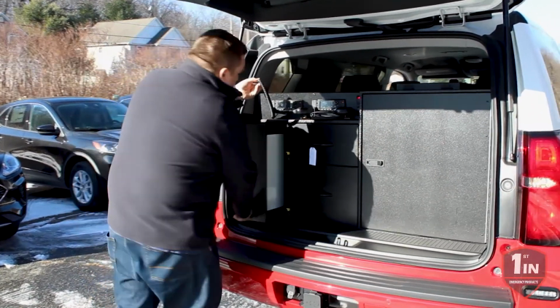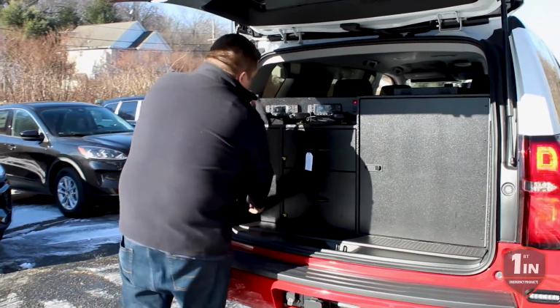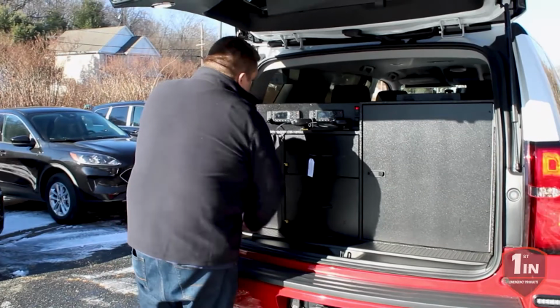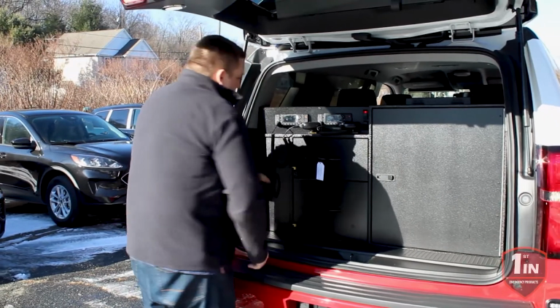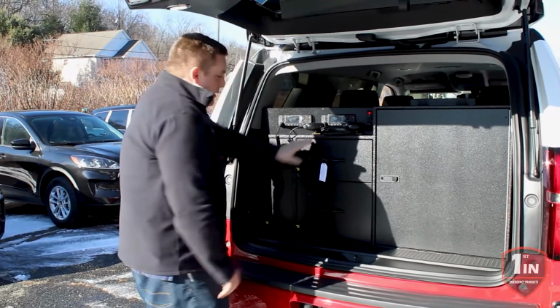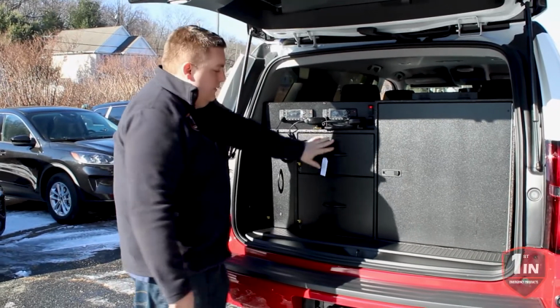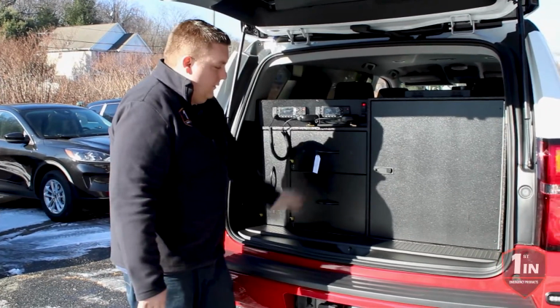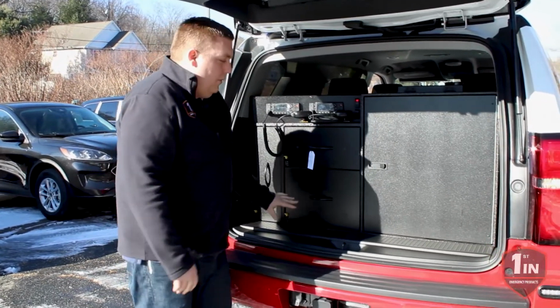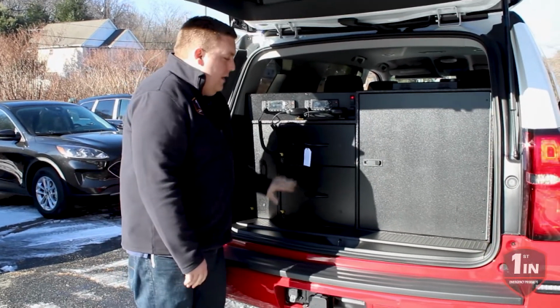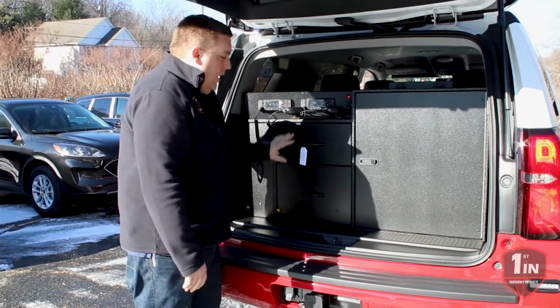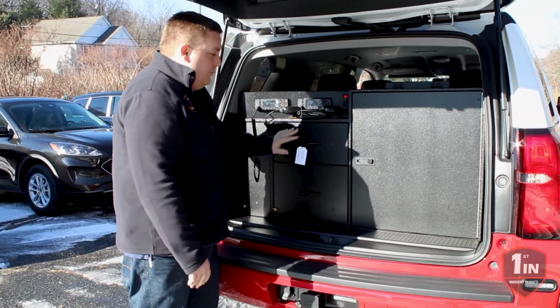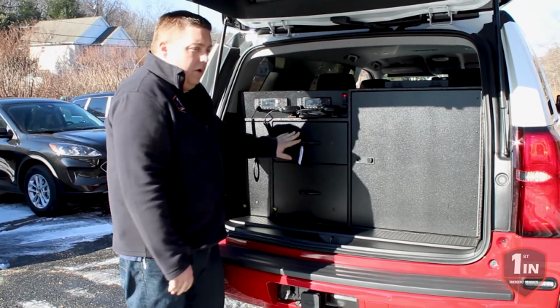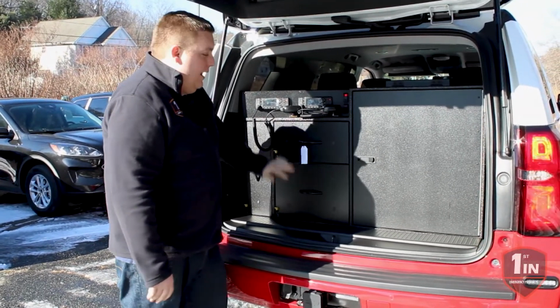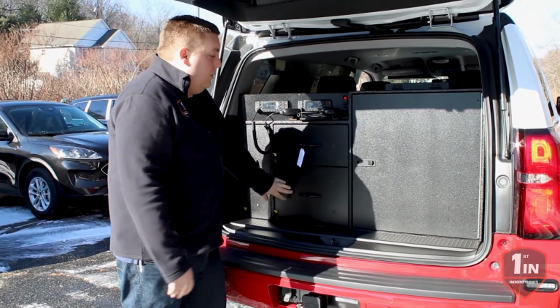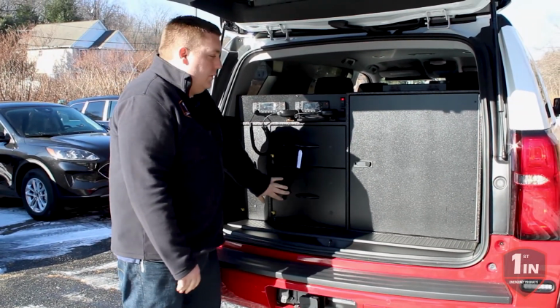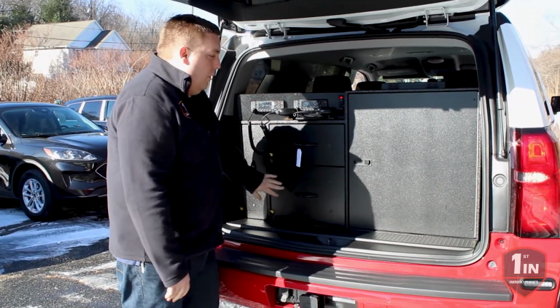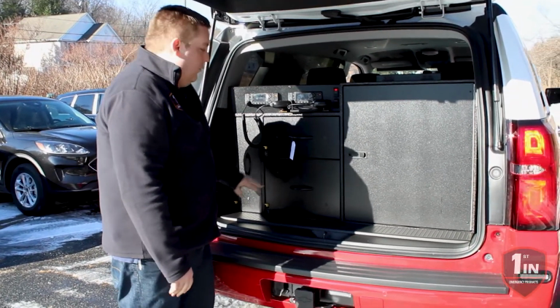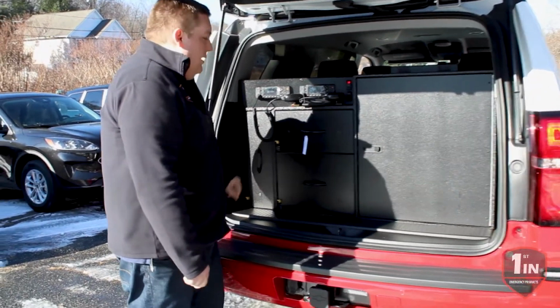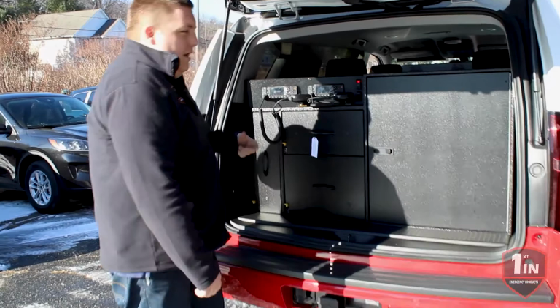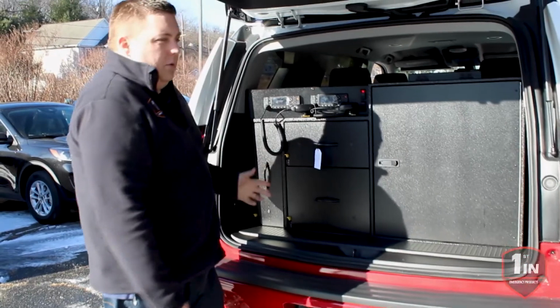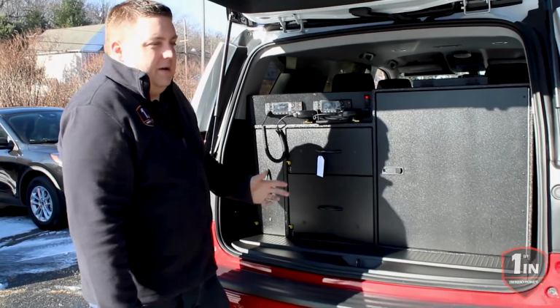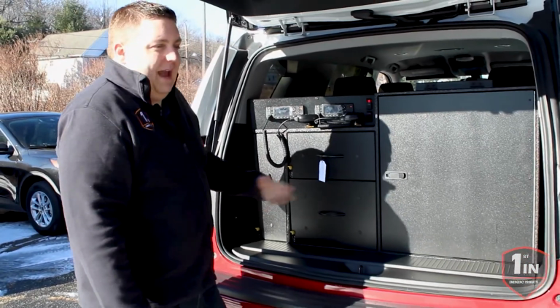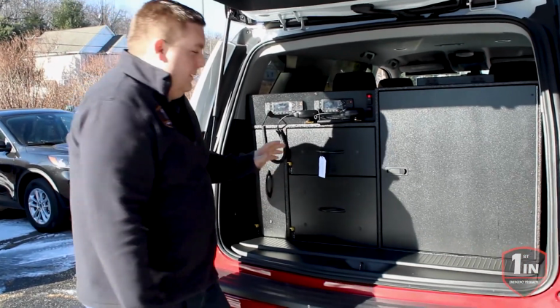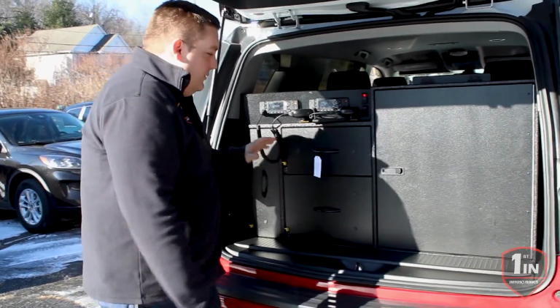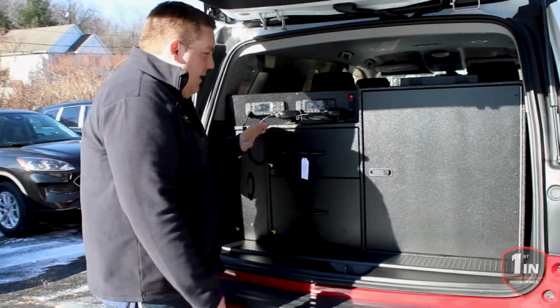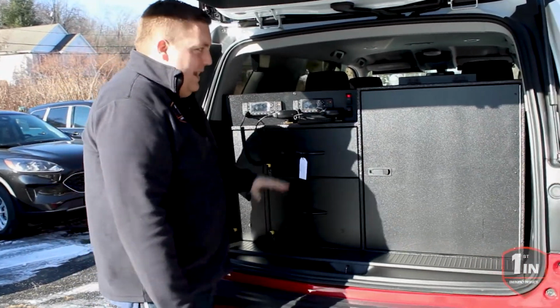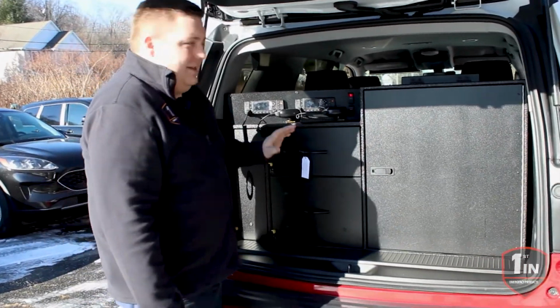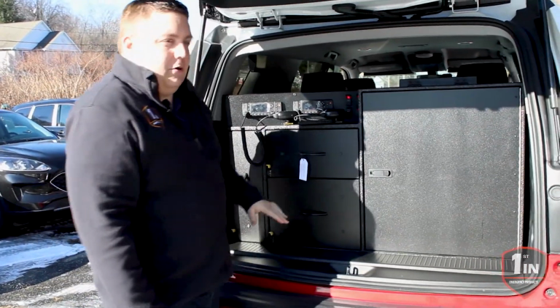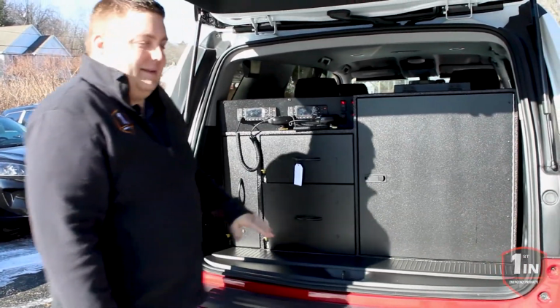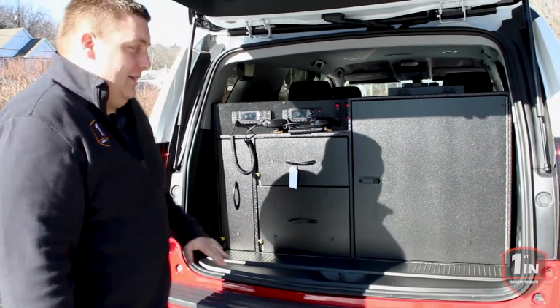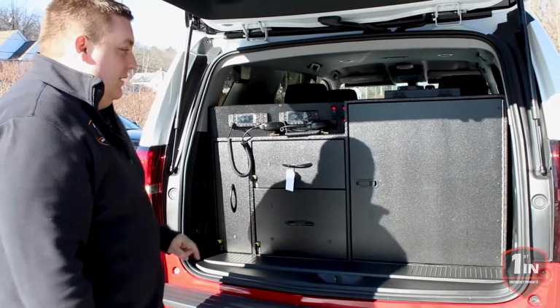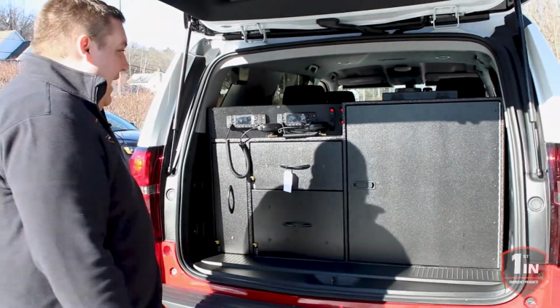The other two compartments here are a smaller and a larger parts drawer that allows storage of gas meters, AEDs, medical bags, and anything else like that.